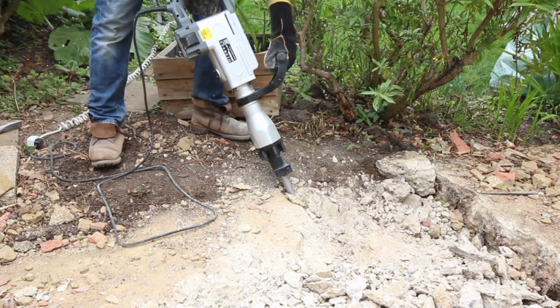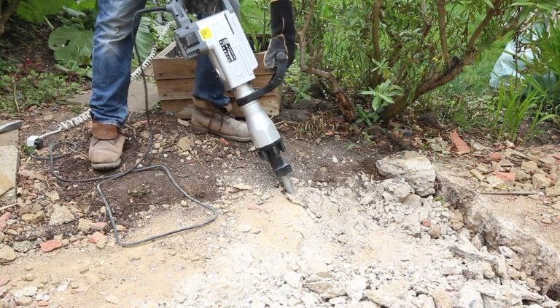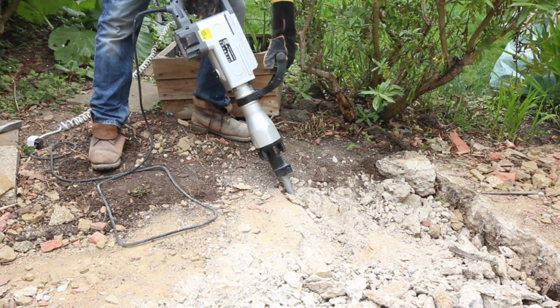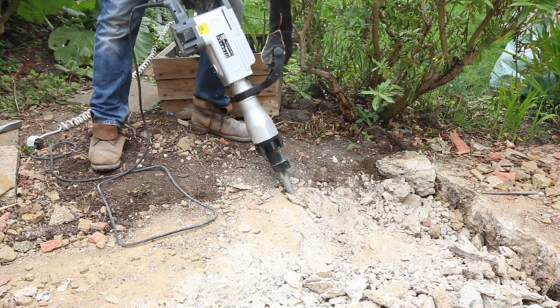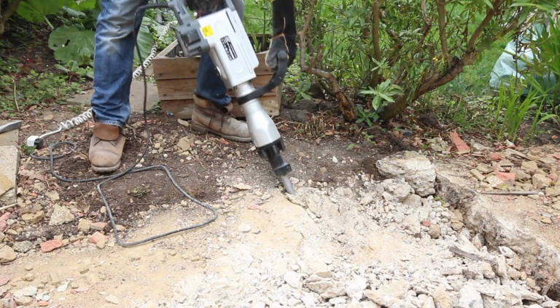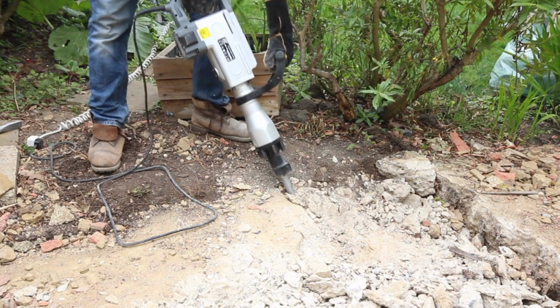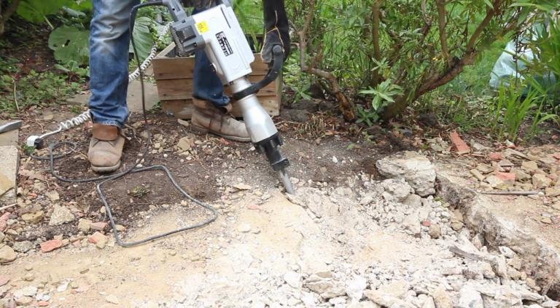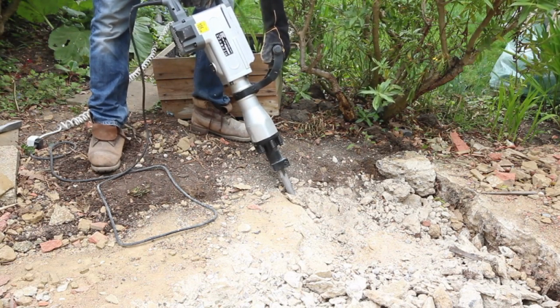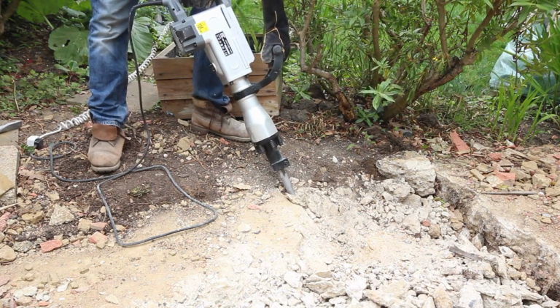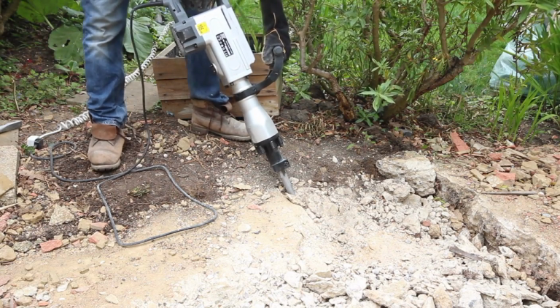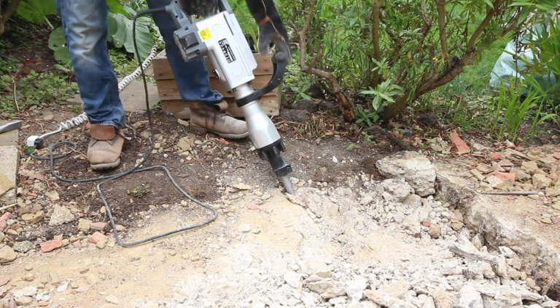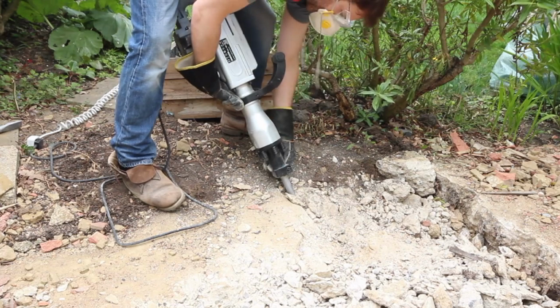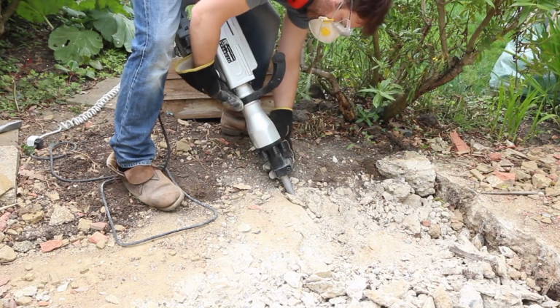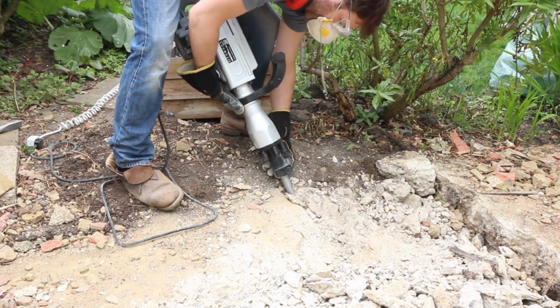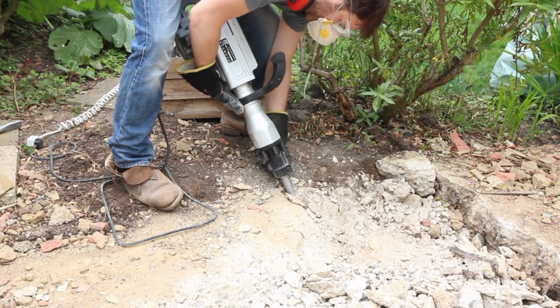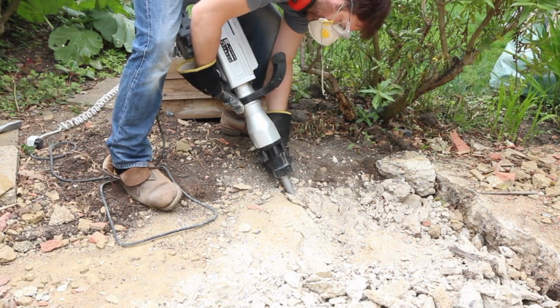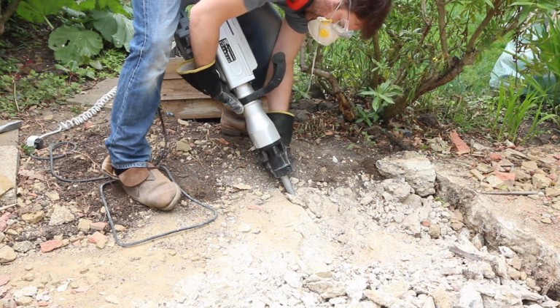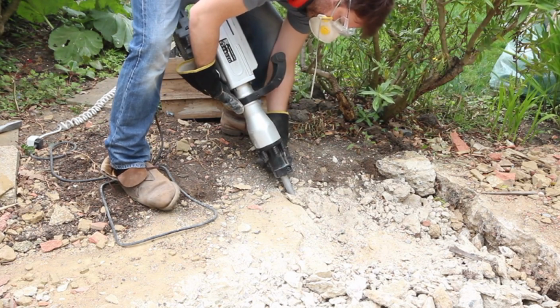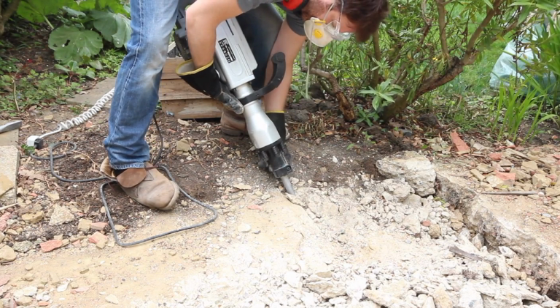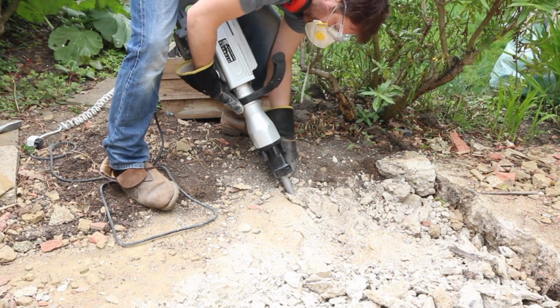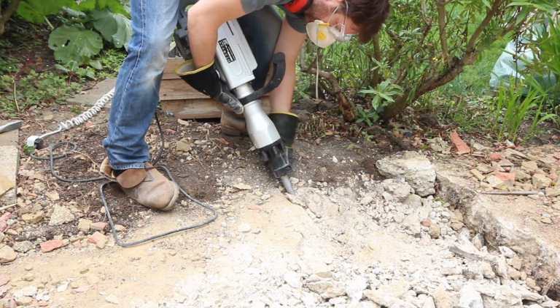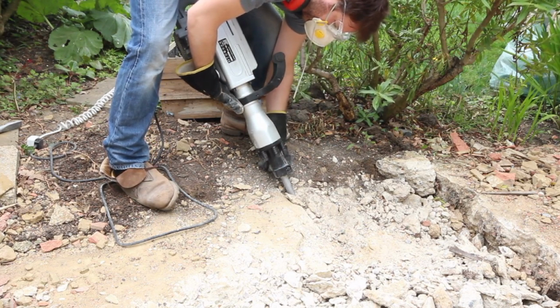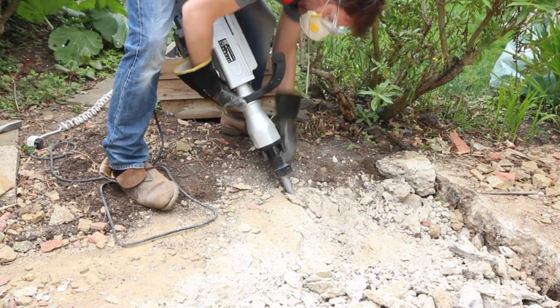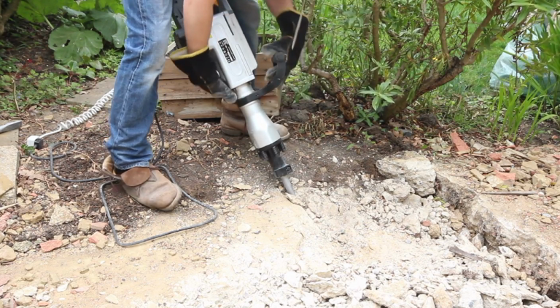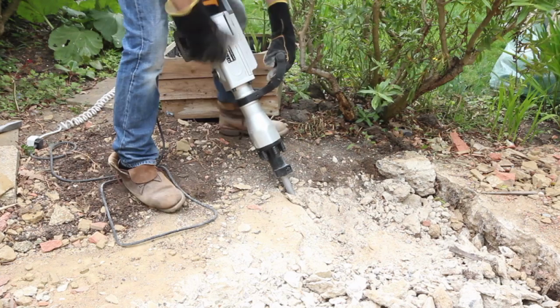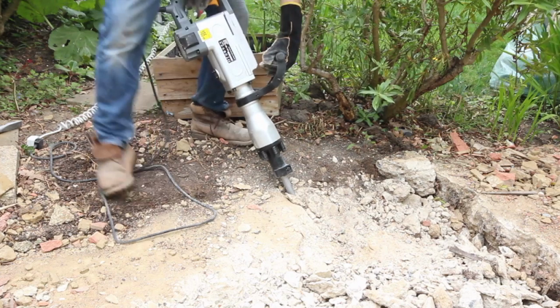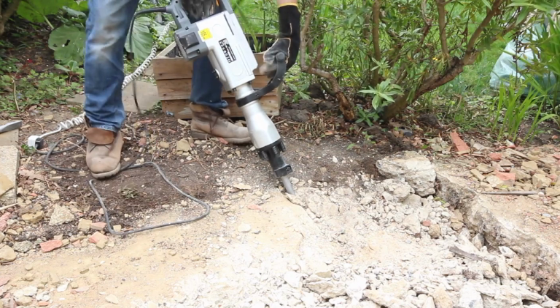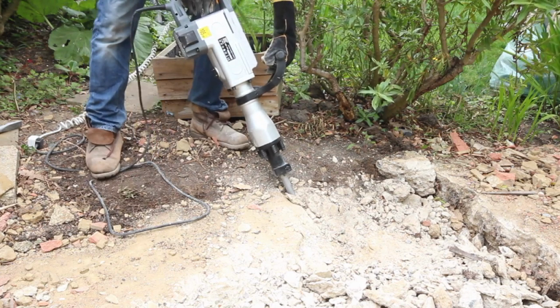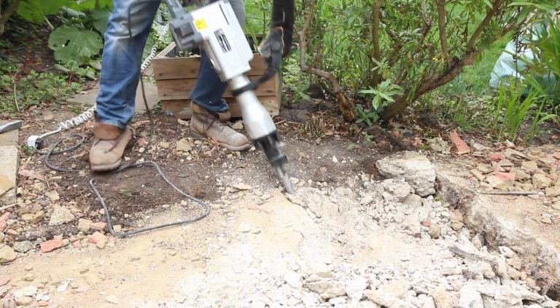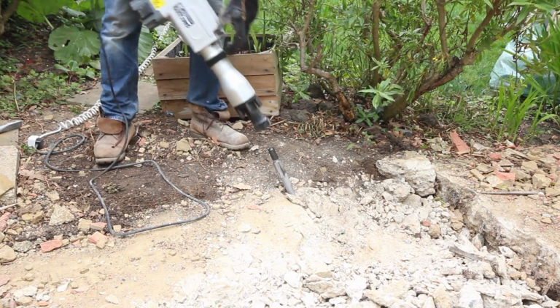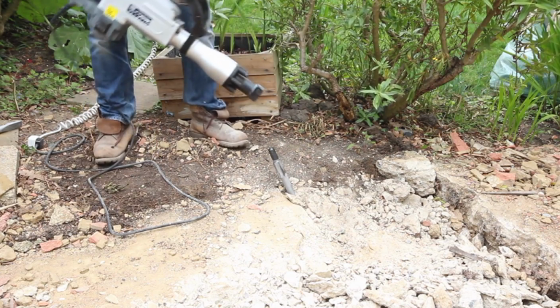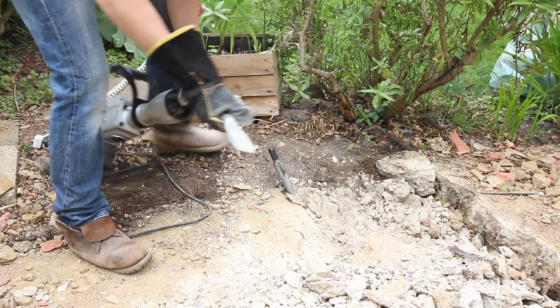This happened to me a couple of times — the main breaker point, let's call it the vampire stake, would get stuck. So I'd have to change over to the chisel point in order to get it out.